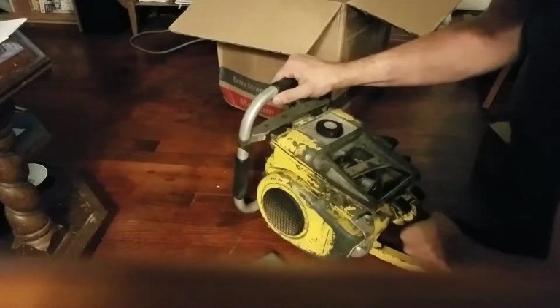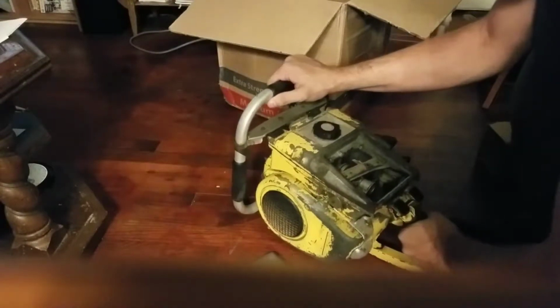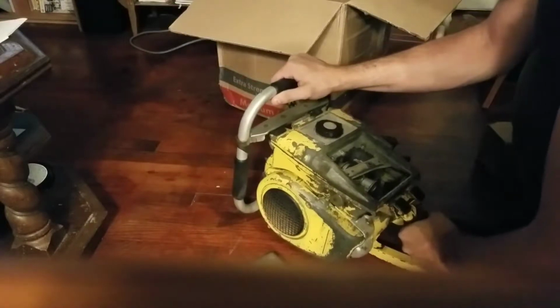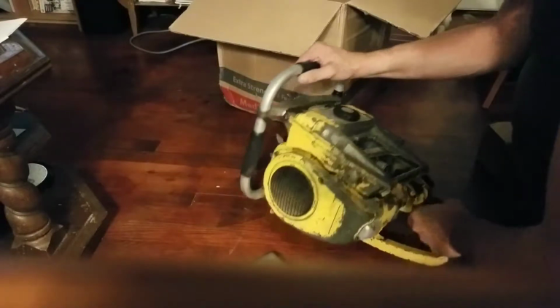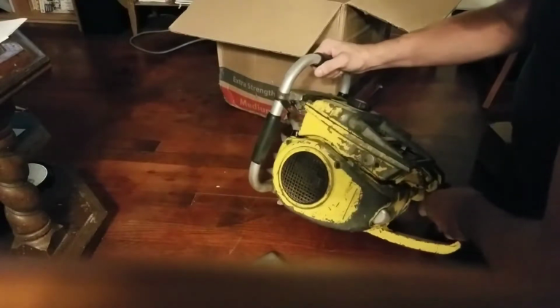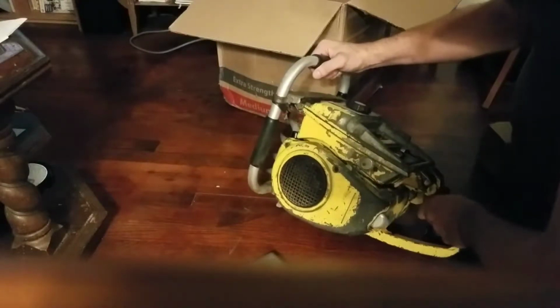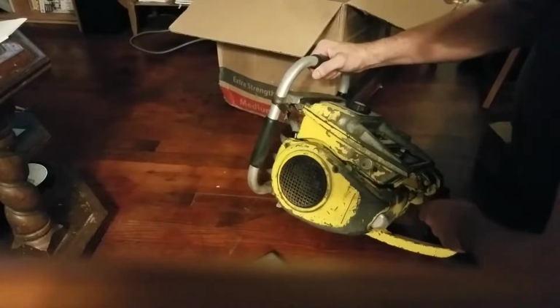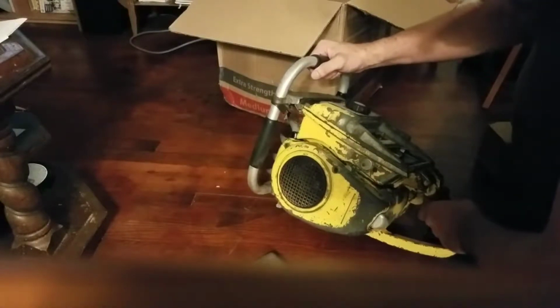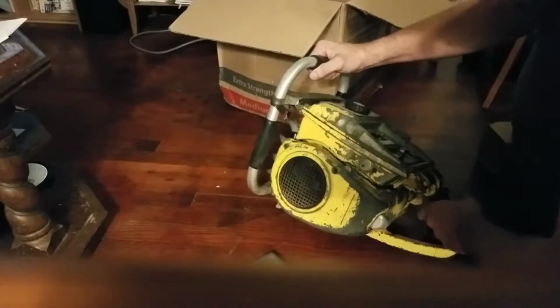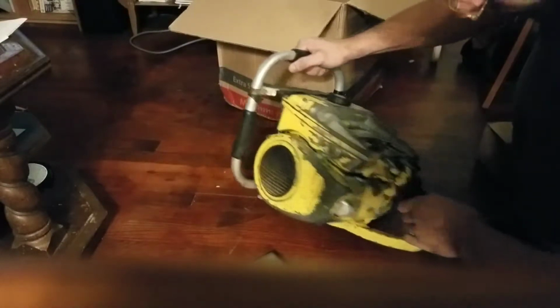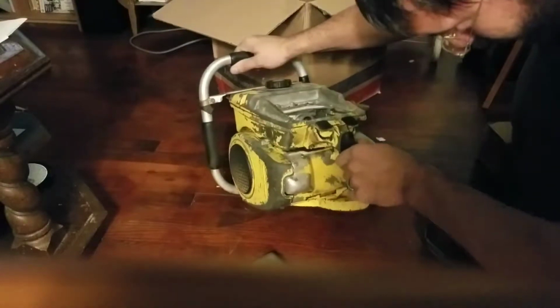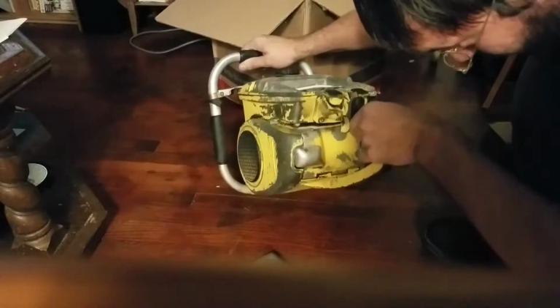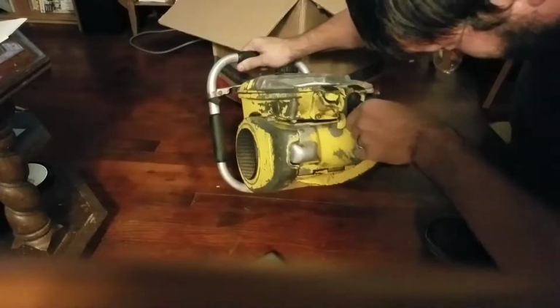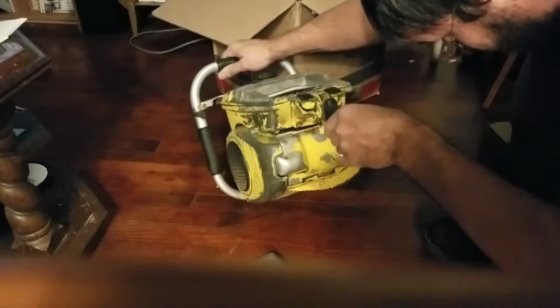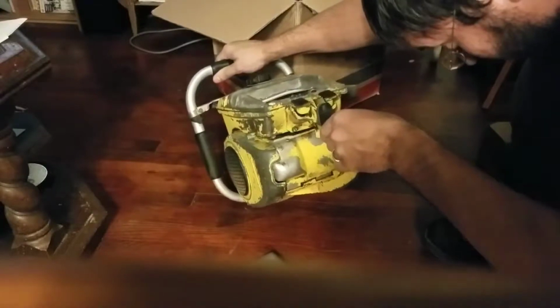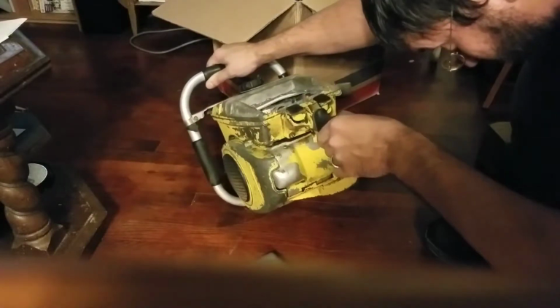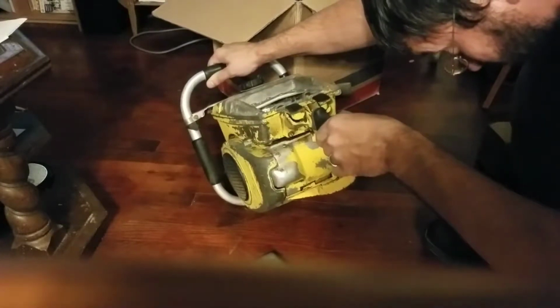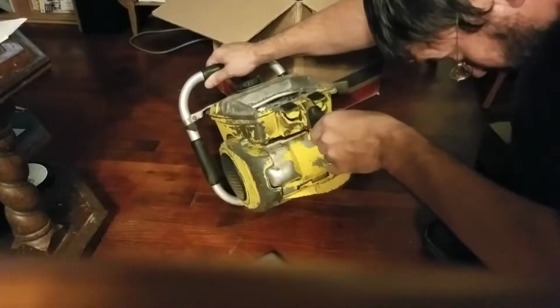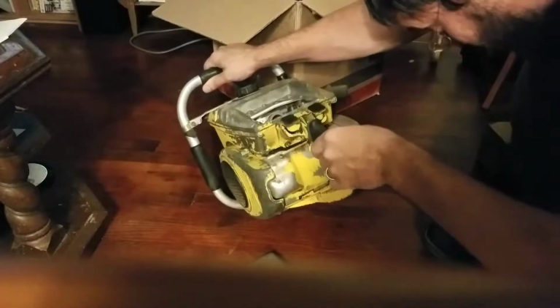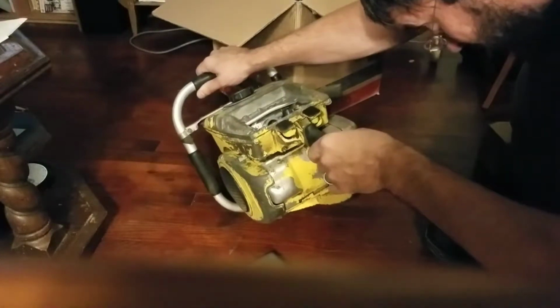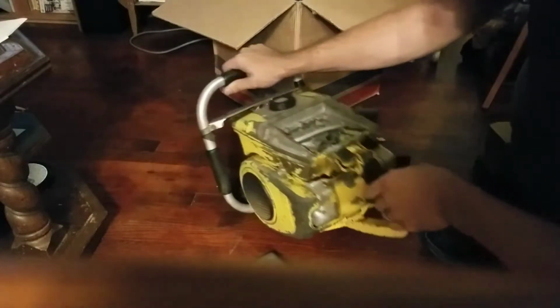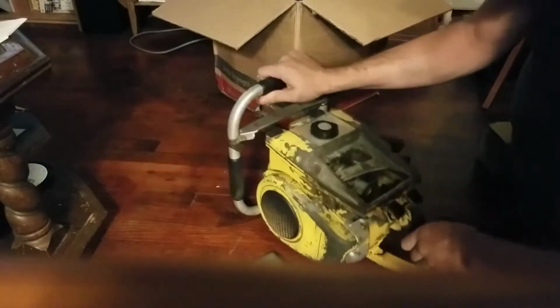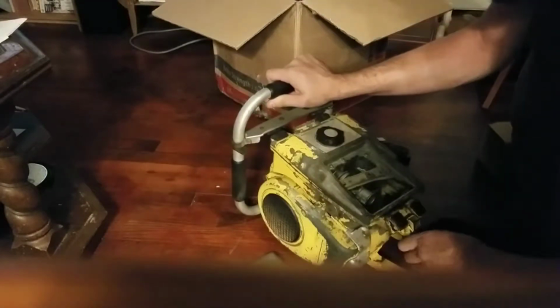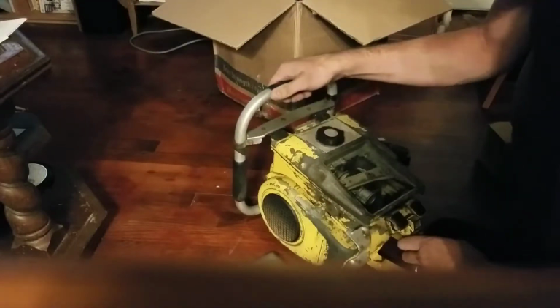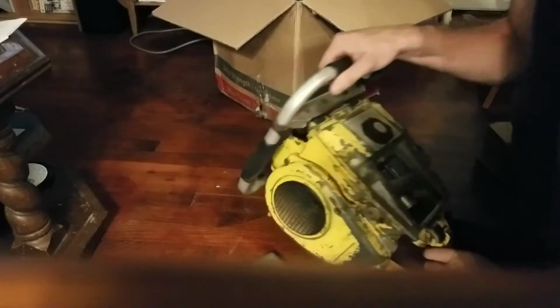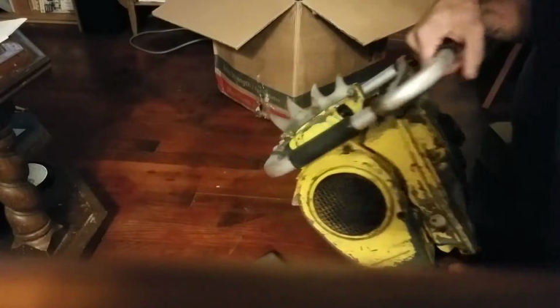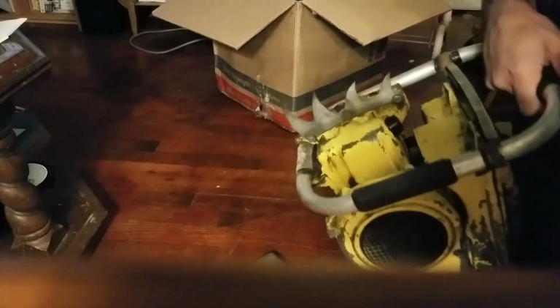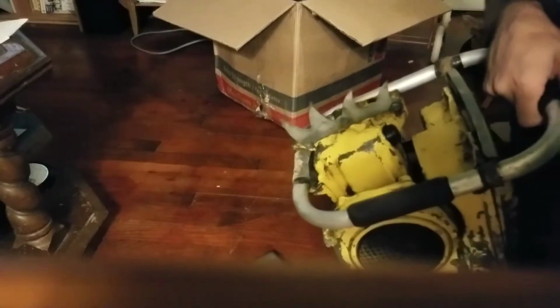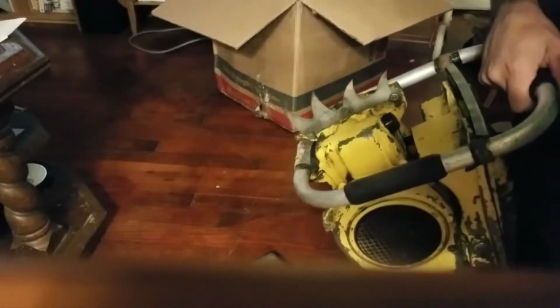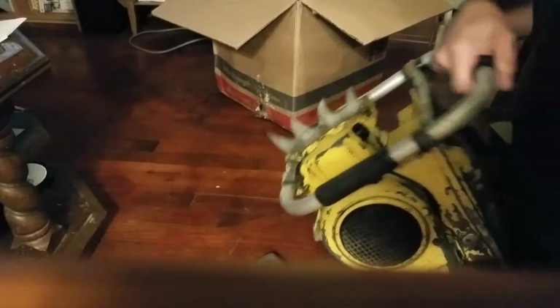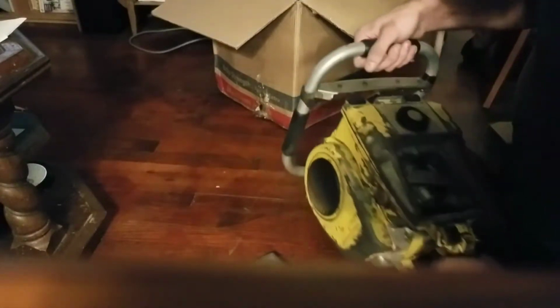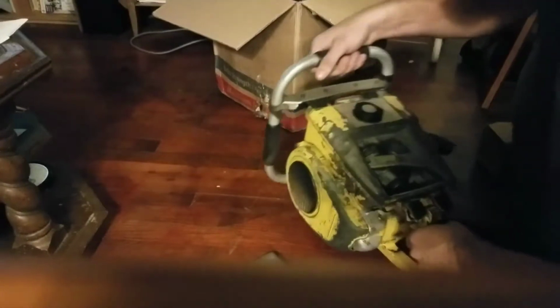First goal is to get it running. My plan on this one is to make it look original — at least a good paint job. Very pleased.